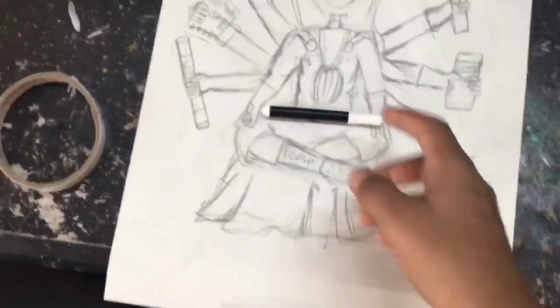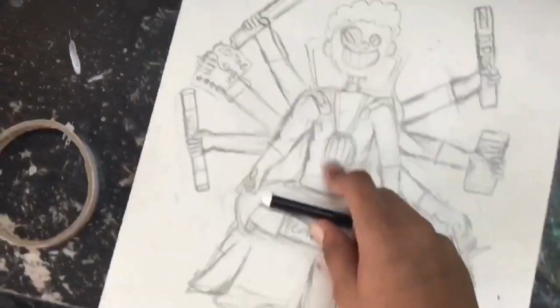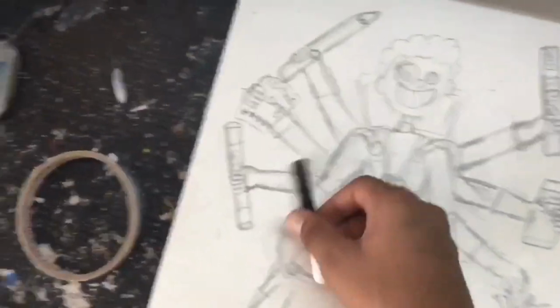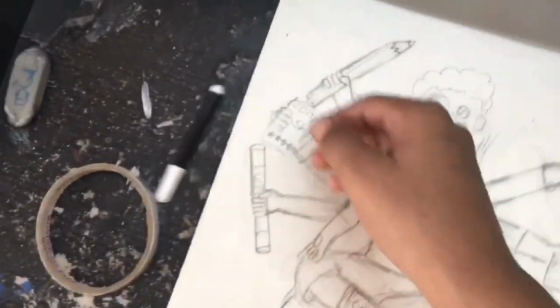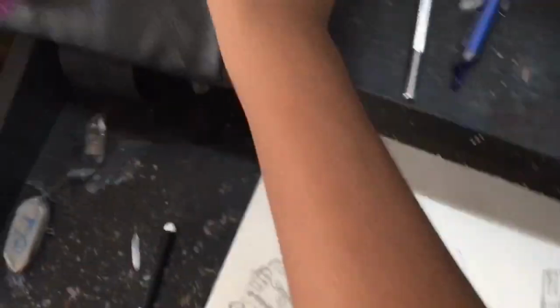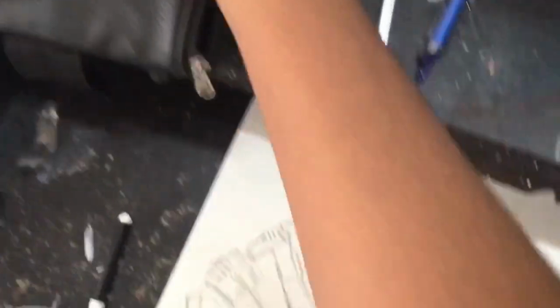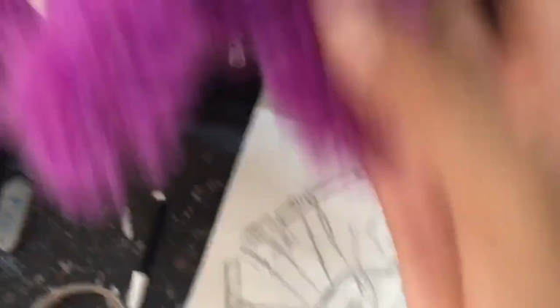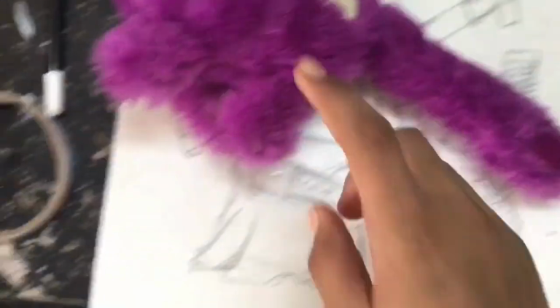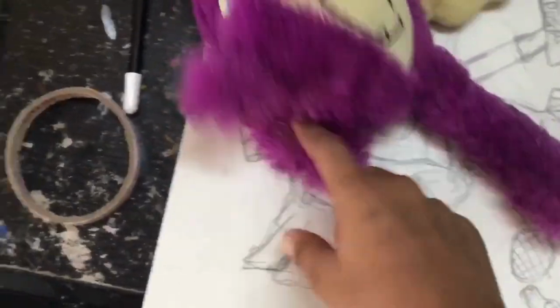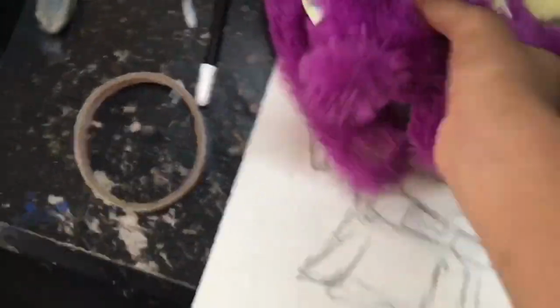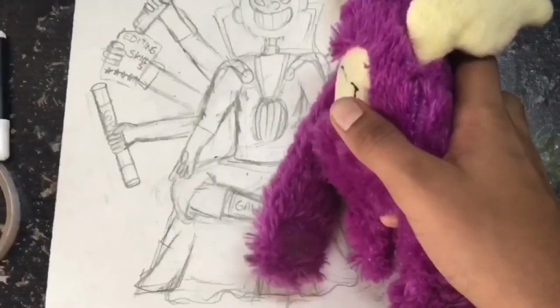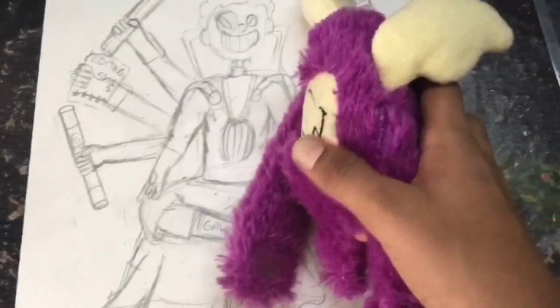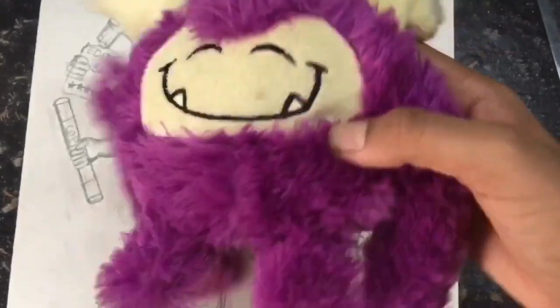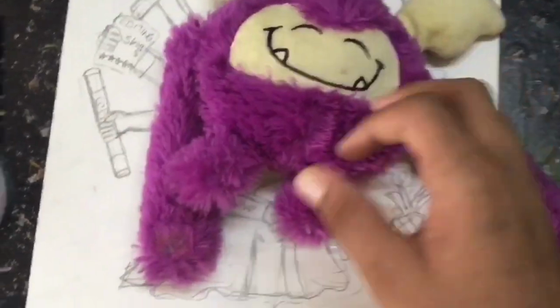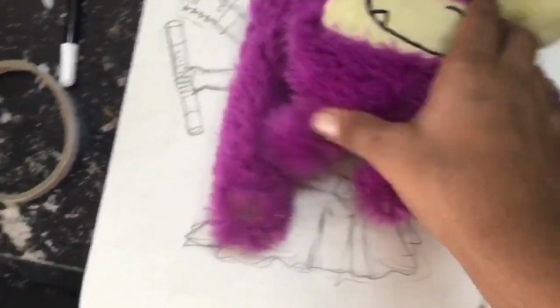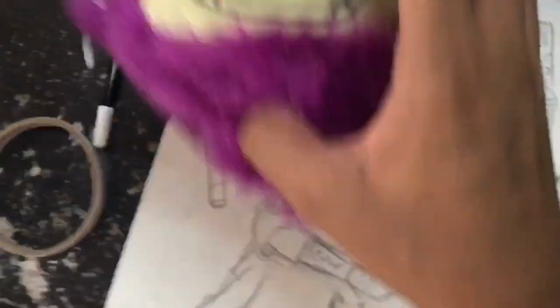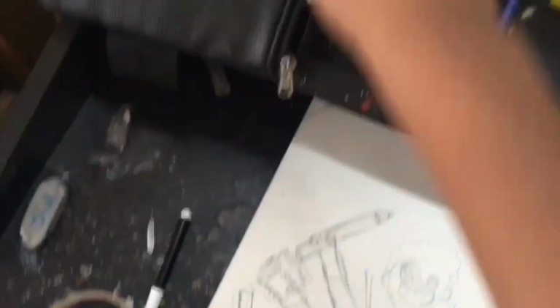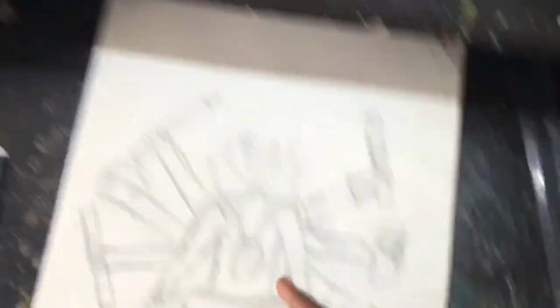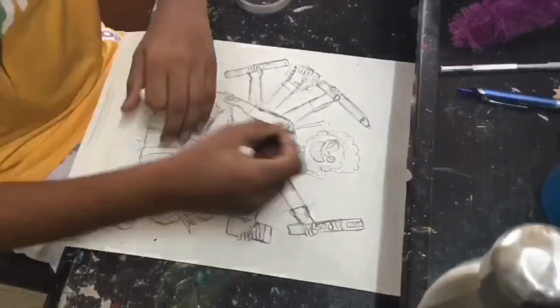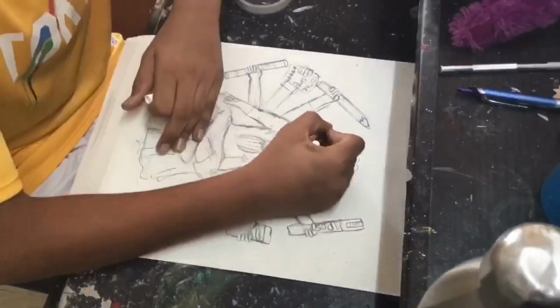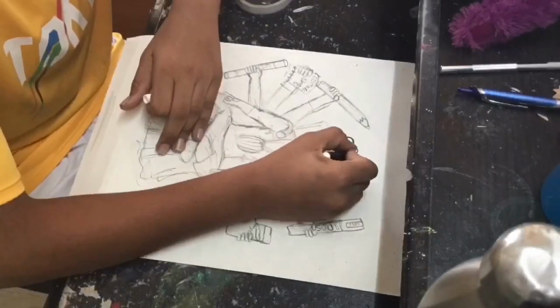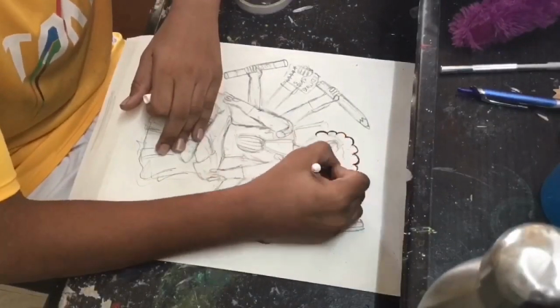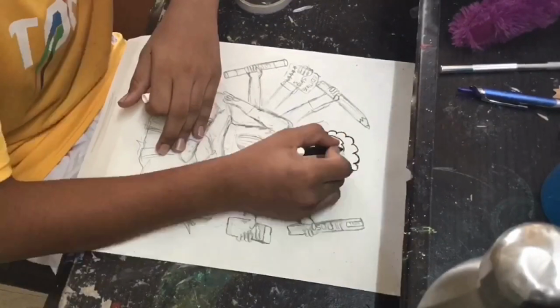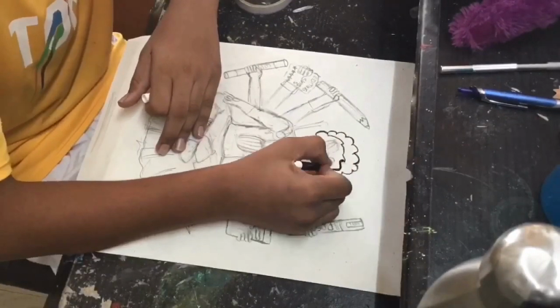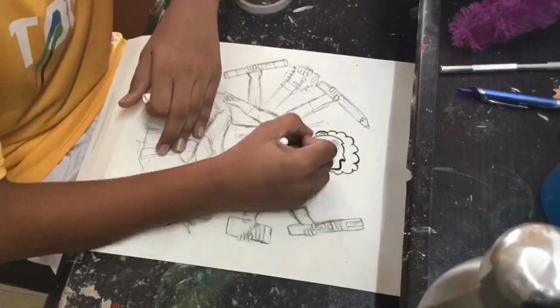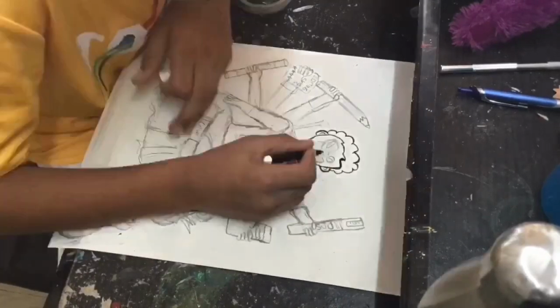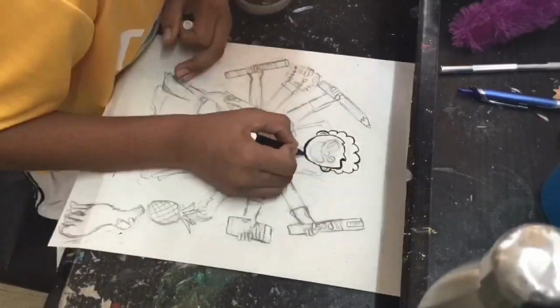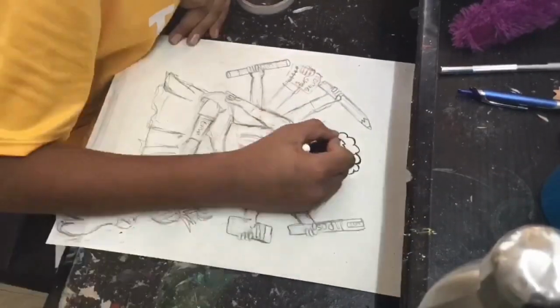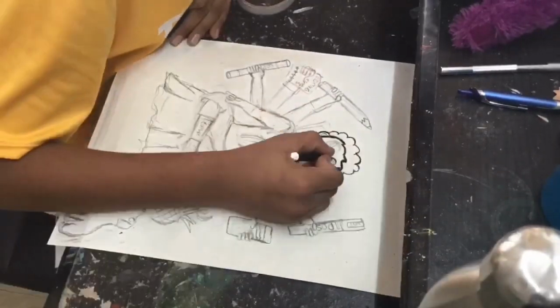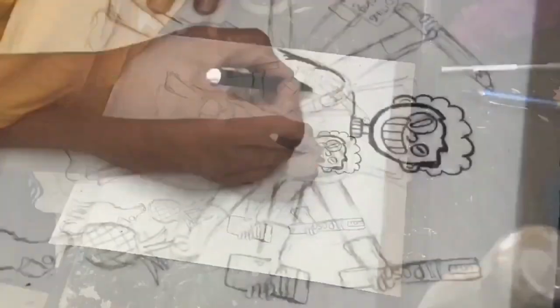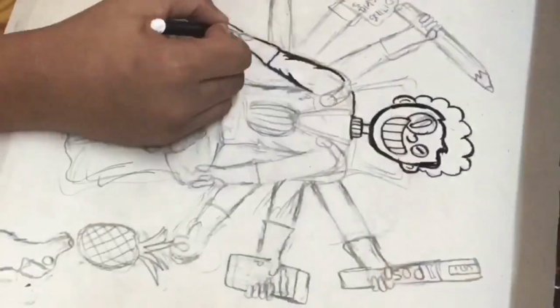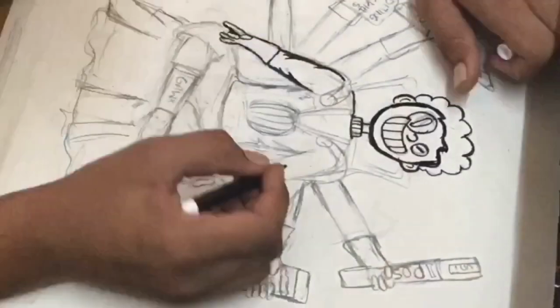So the sketching is done. Now I'm going to start inking, so first I'm going to ask him how does this look. This is nice — let's go, let's start inking.